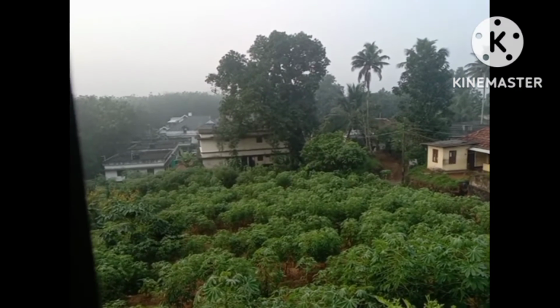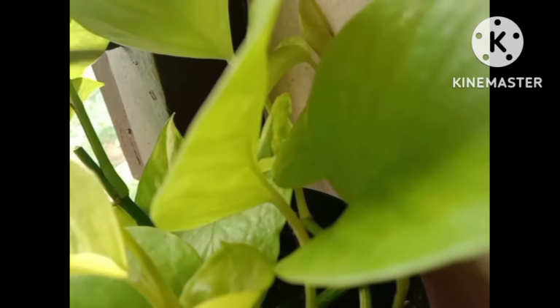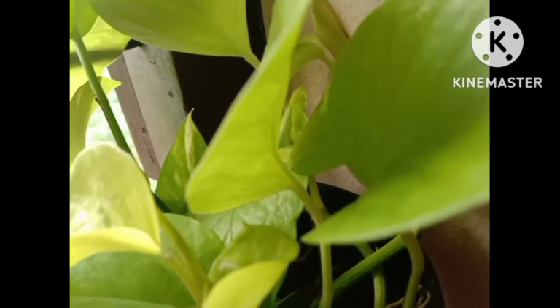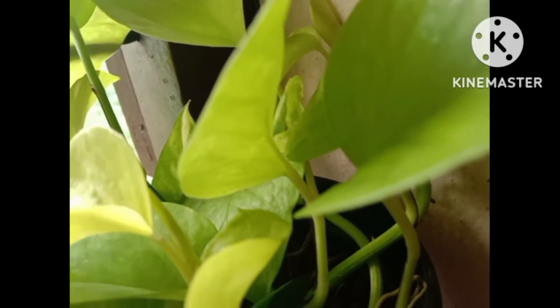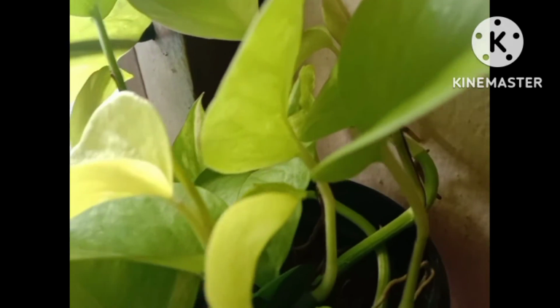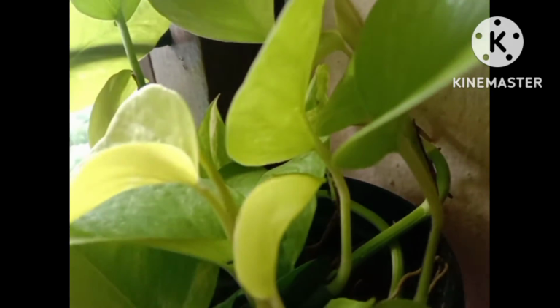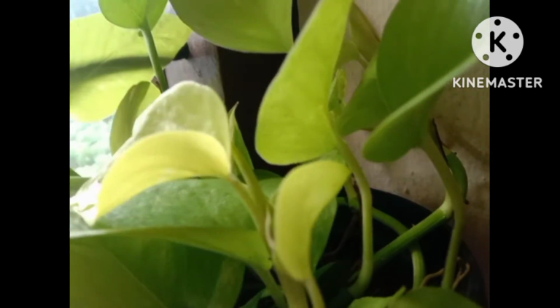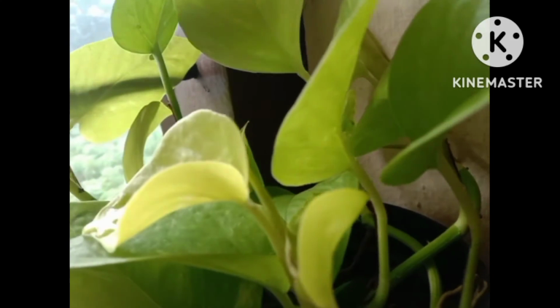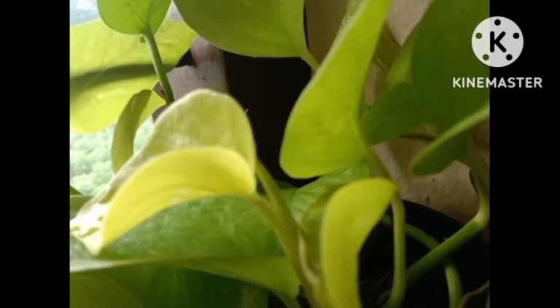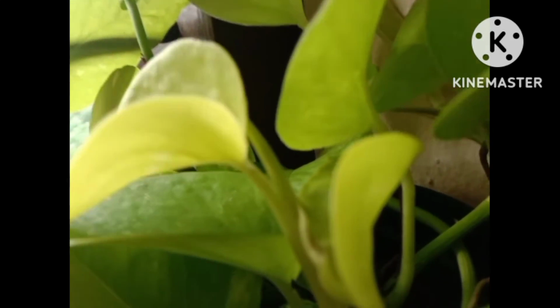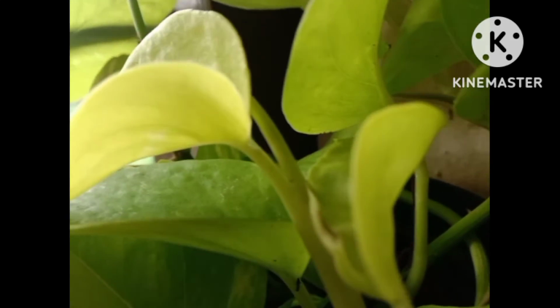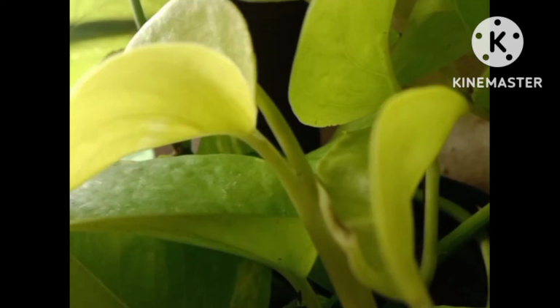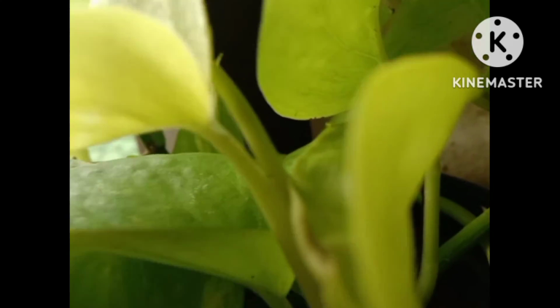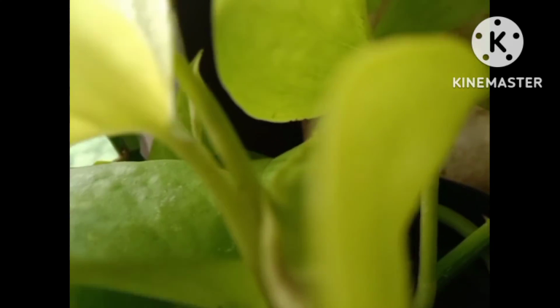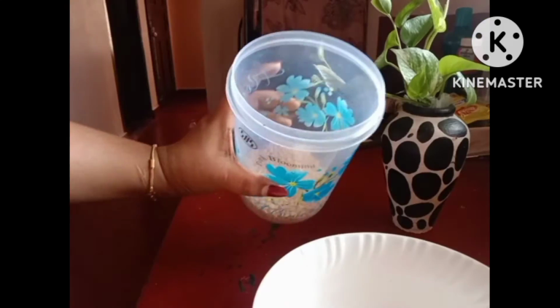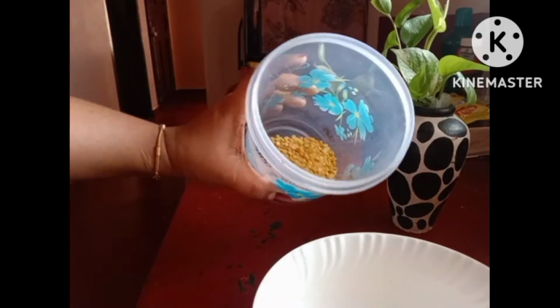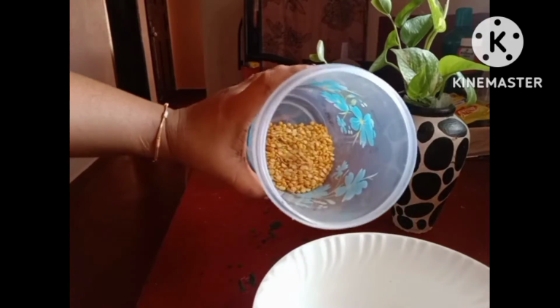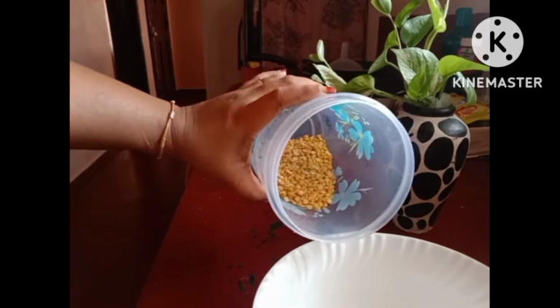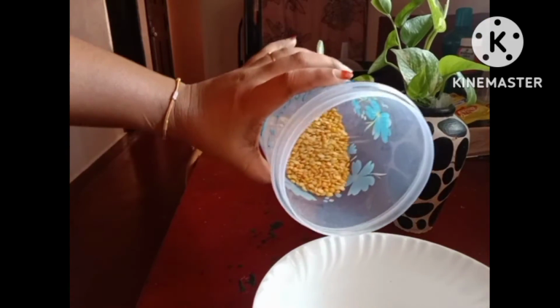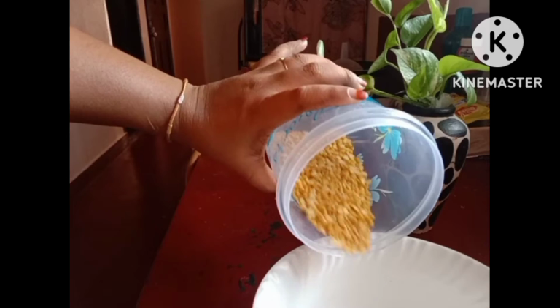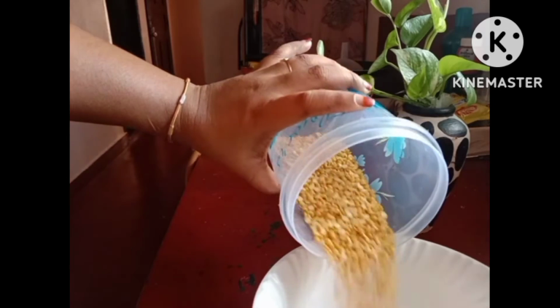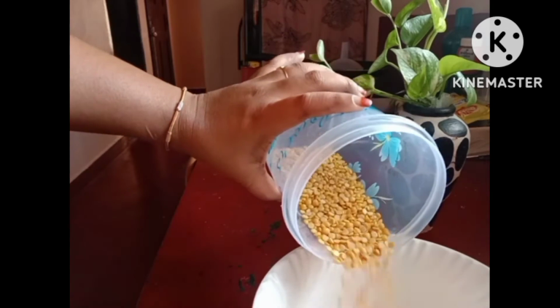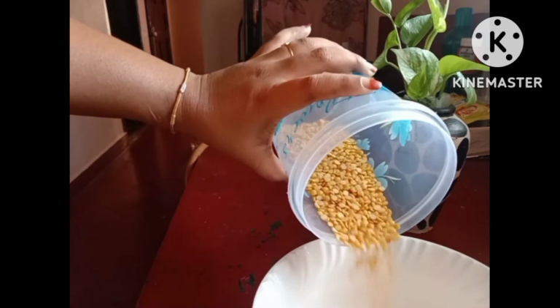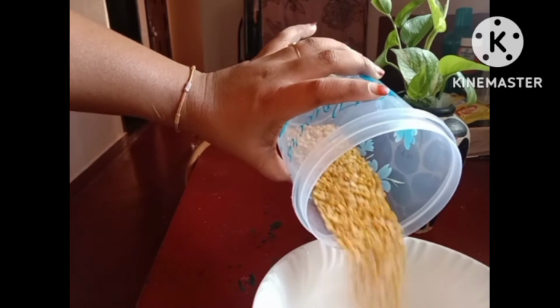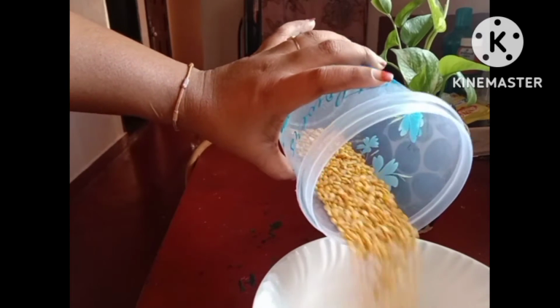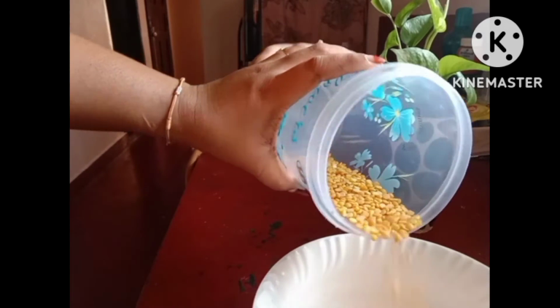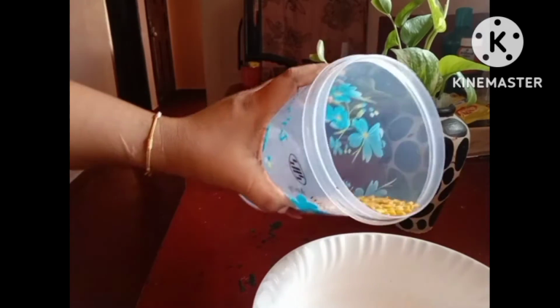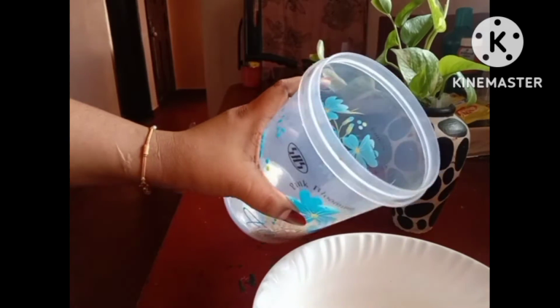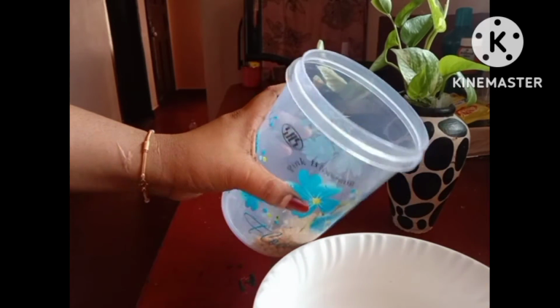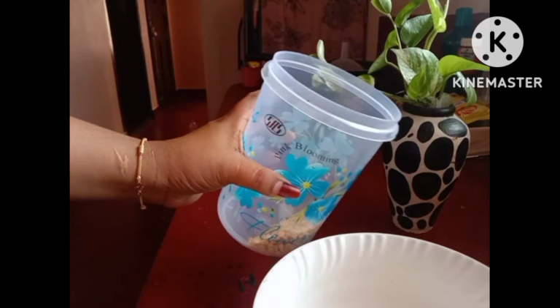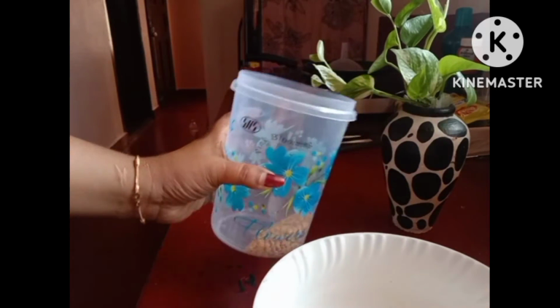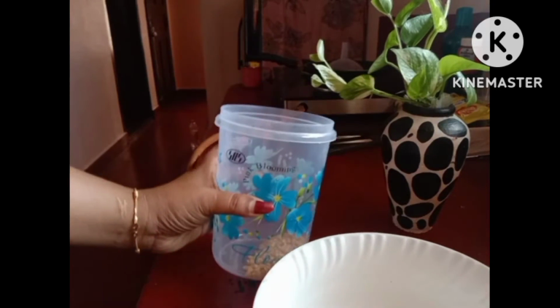Hi friends, I am going to show you a free breakfast recipe.